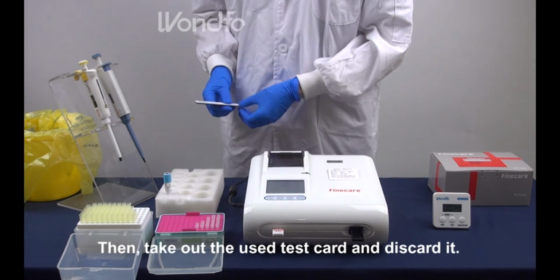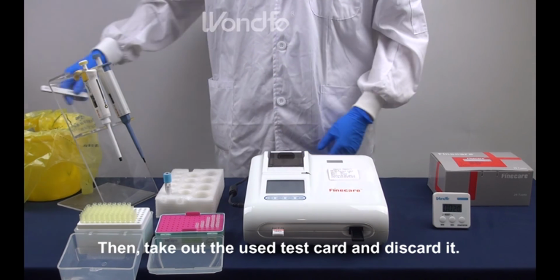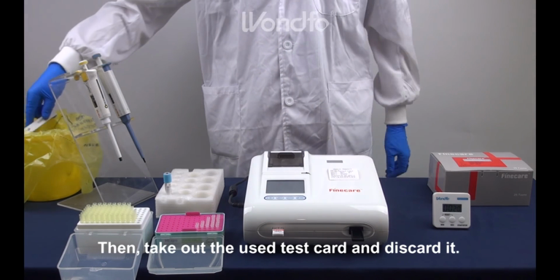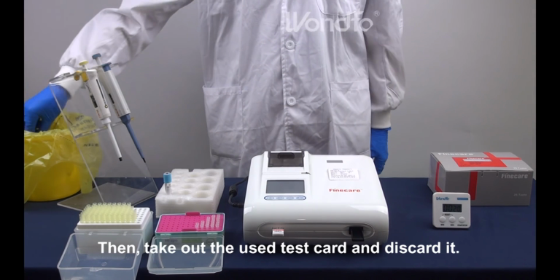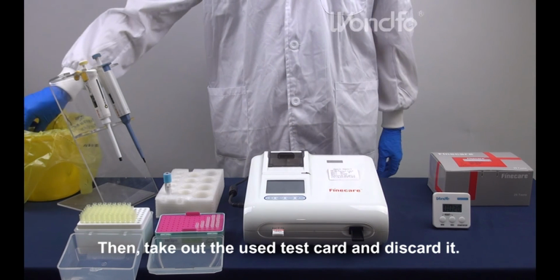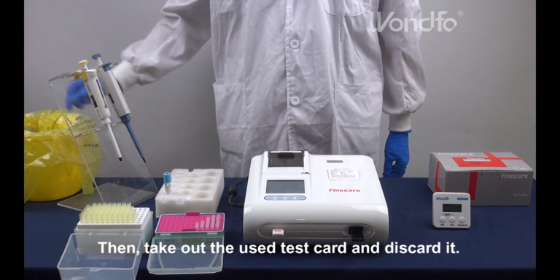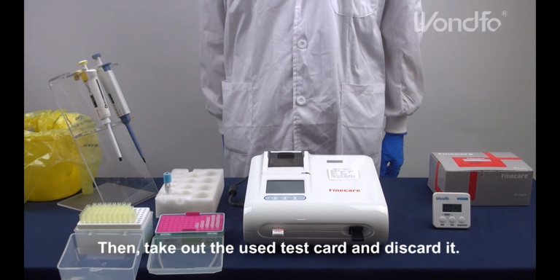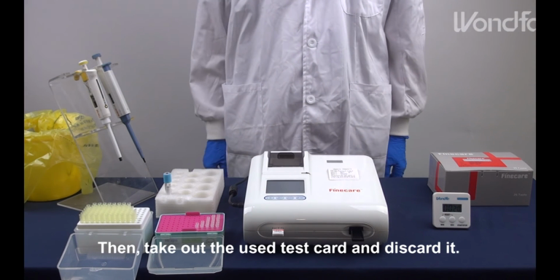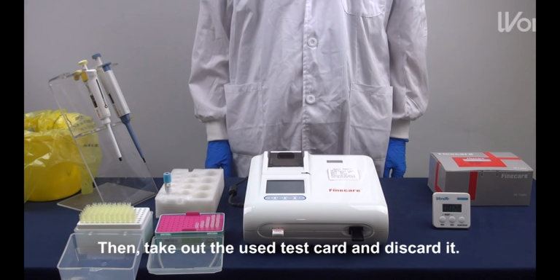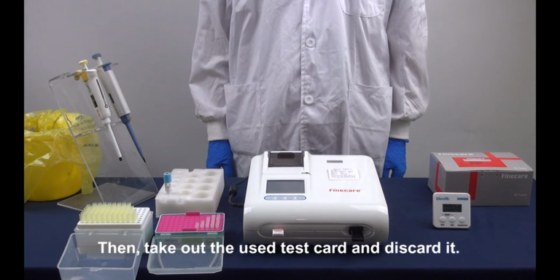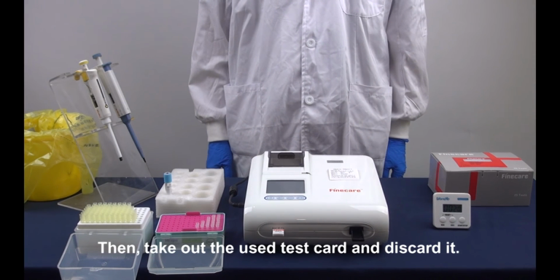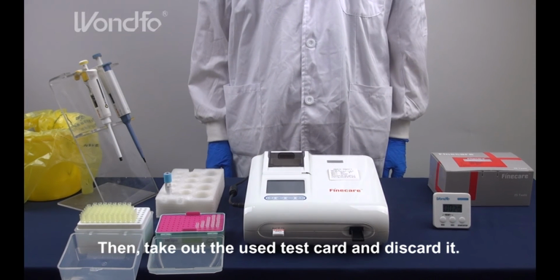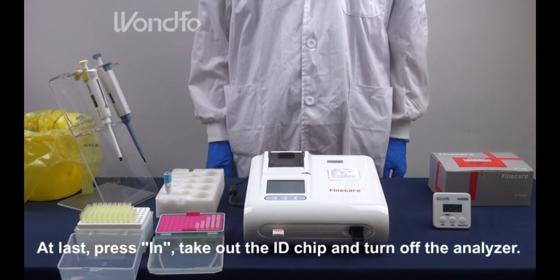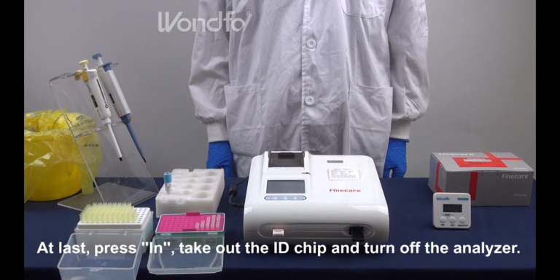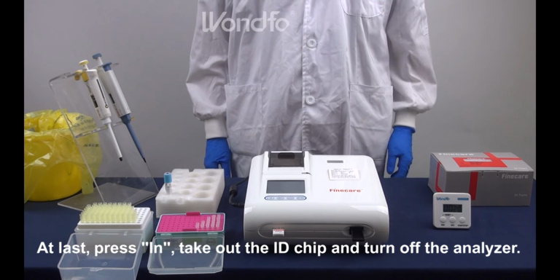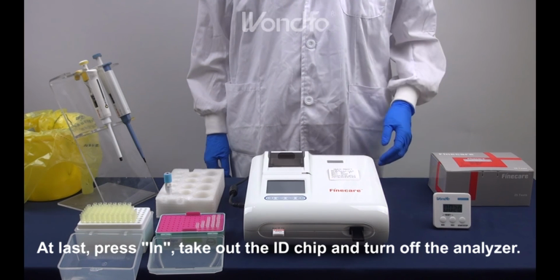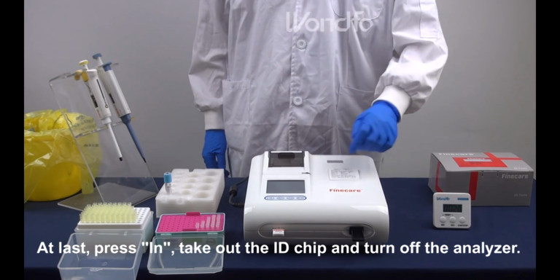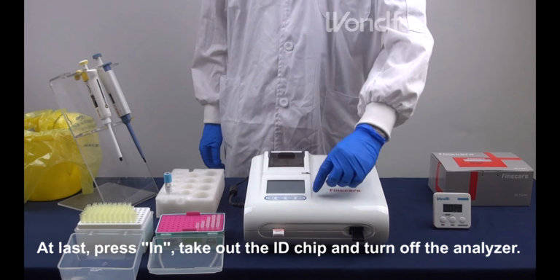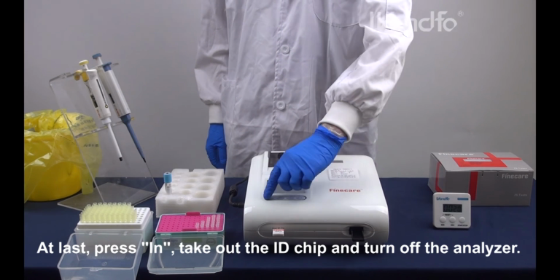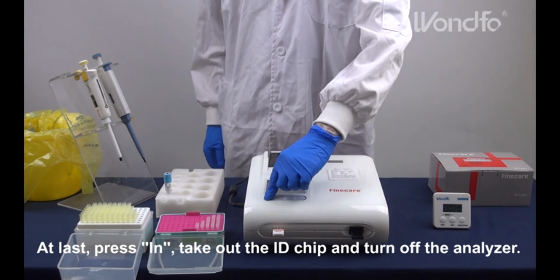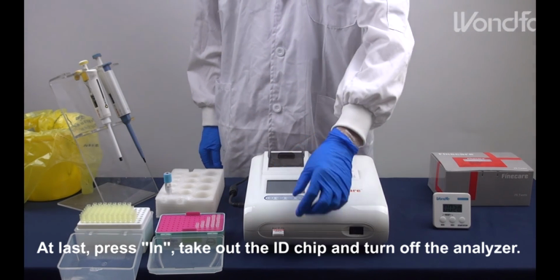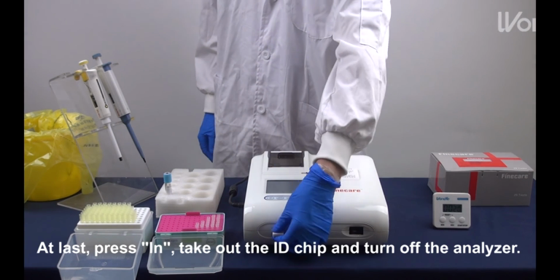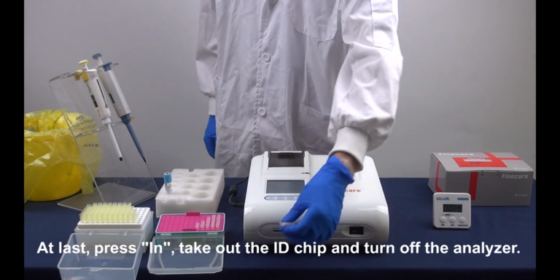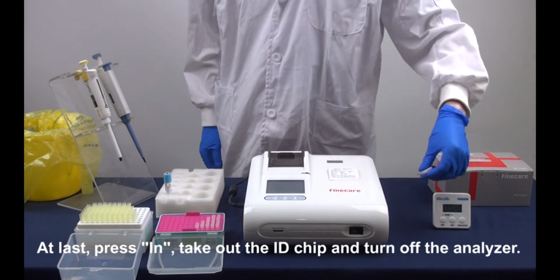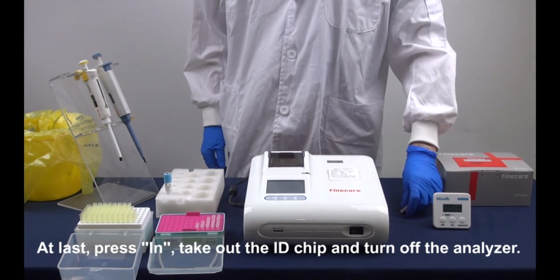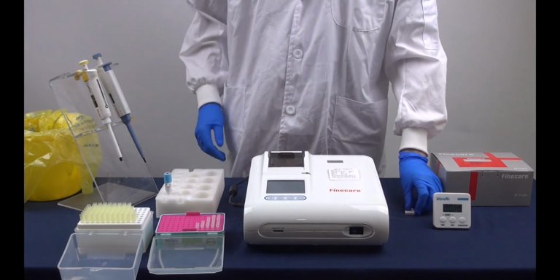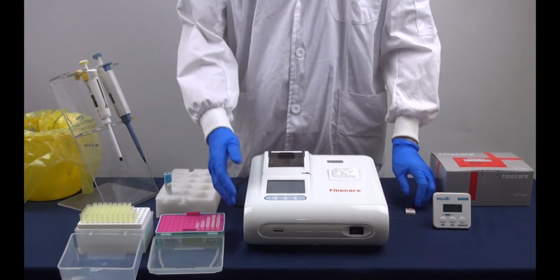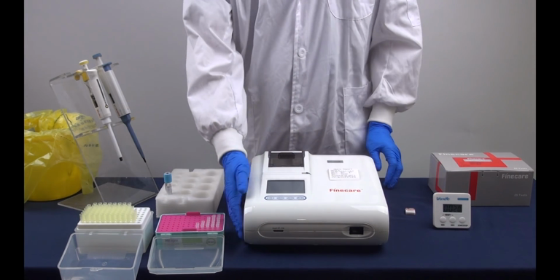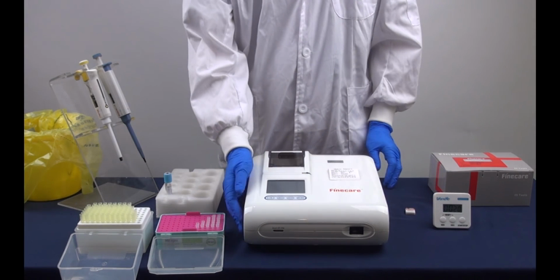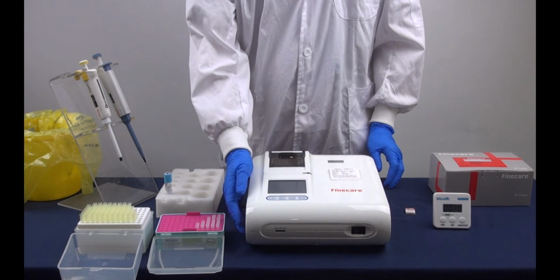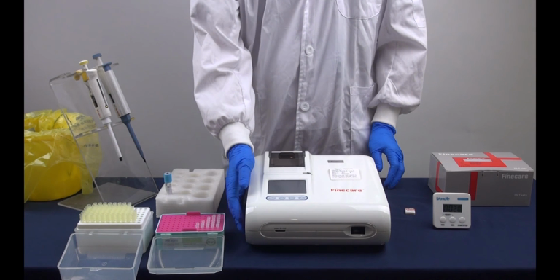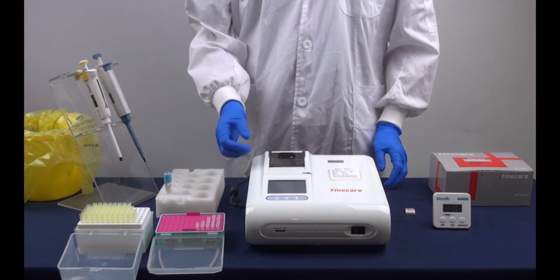Then, take out the used test card and discard it. At last, press in, take out the ID chip and turn off the analyzer.